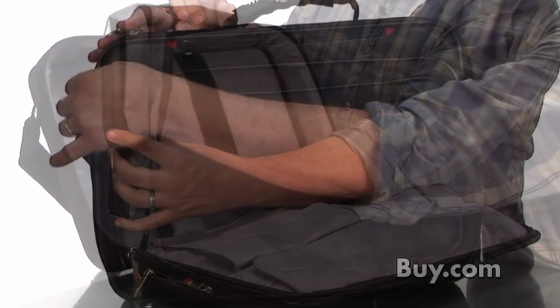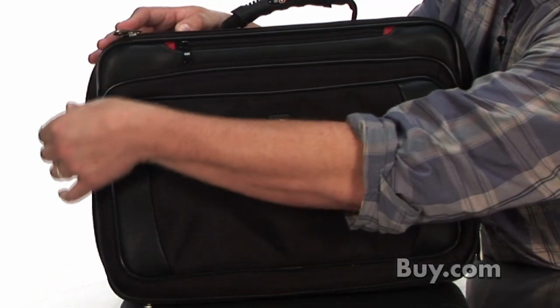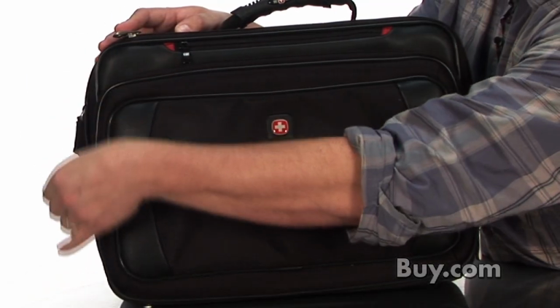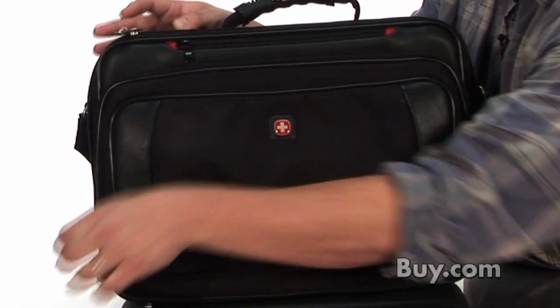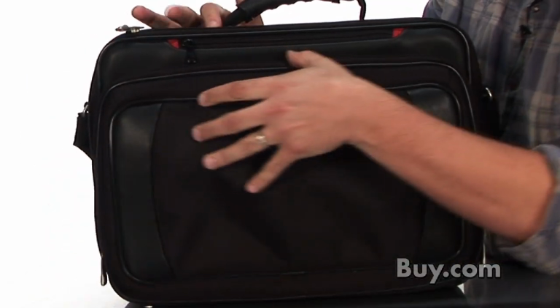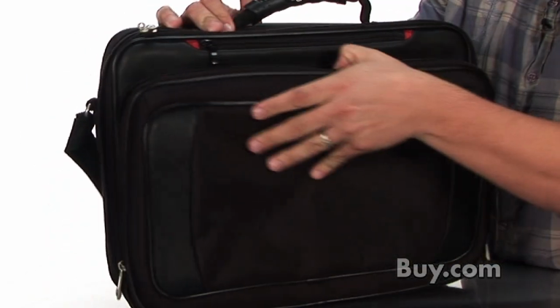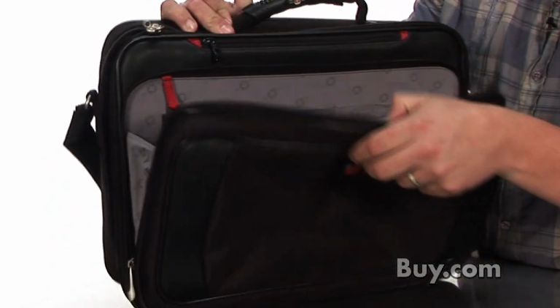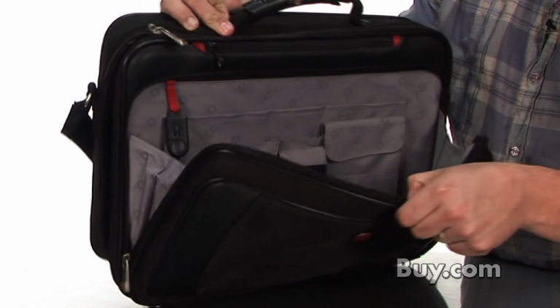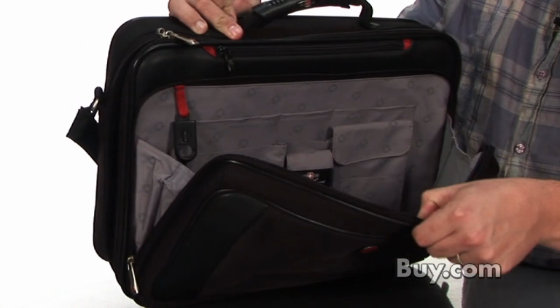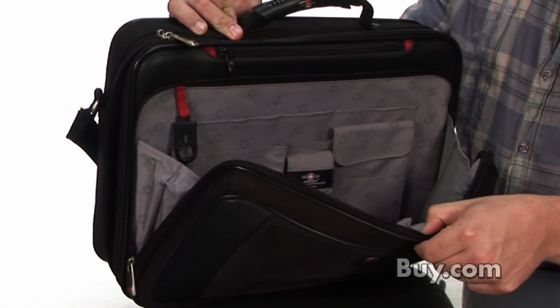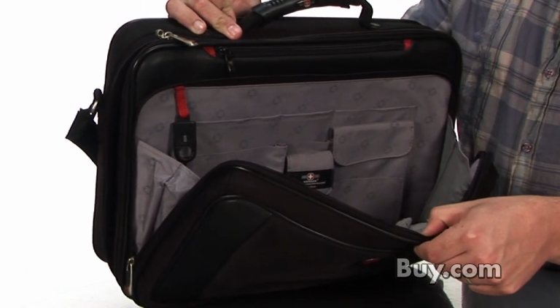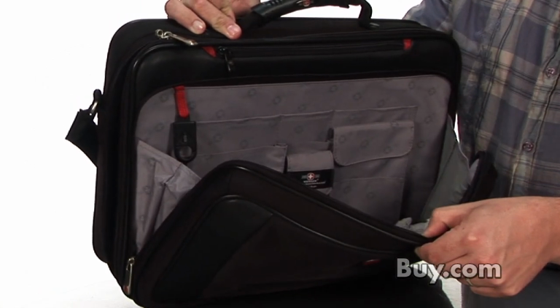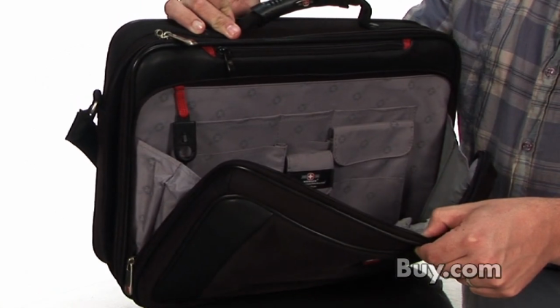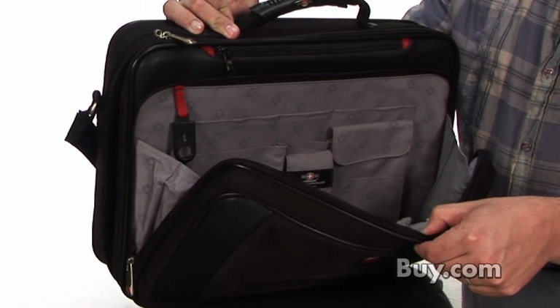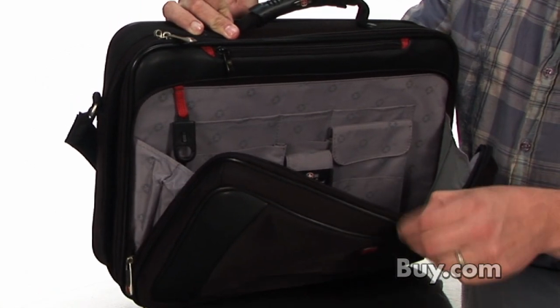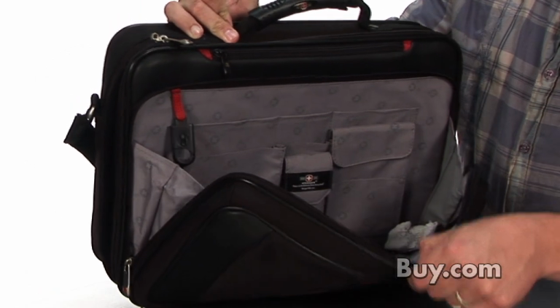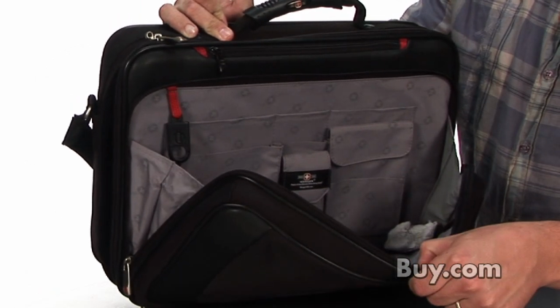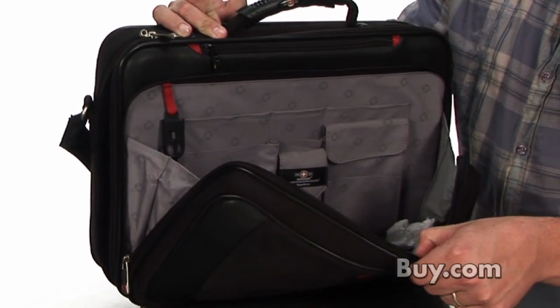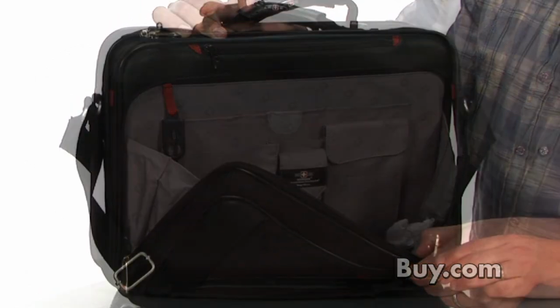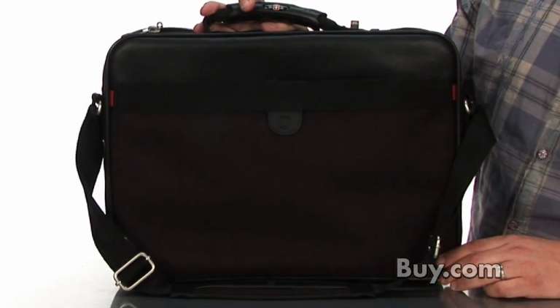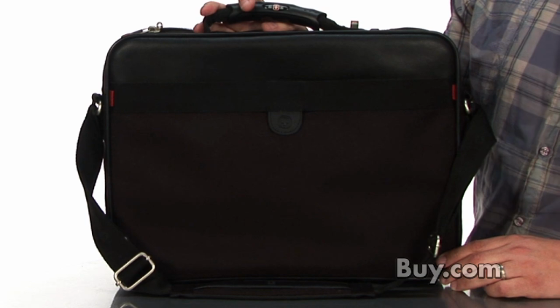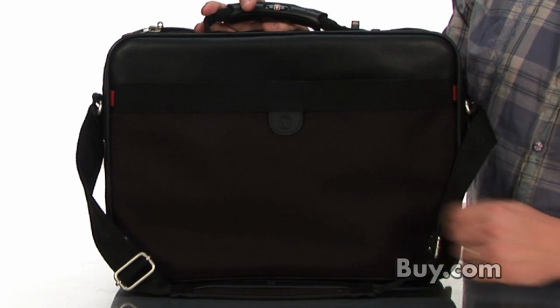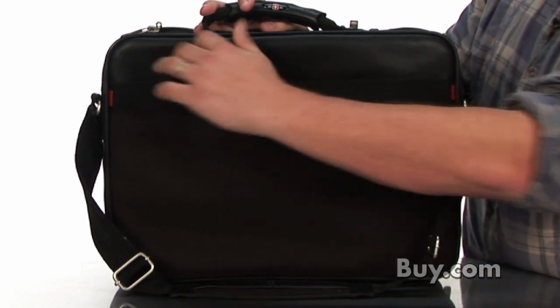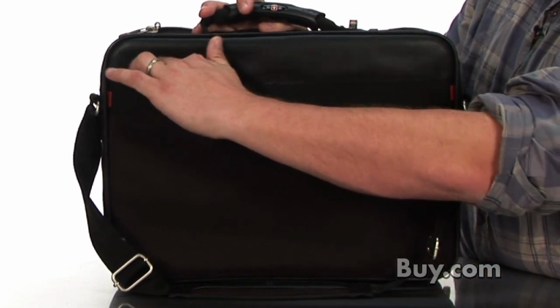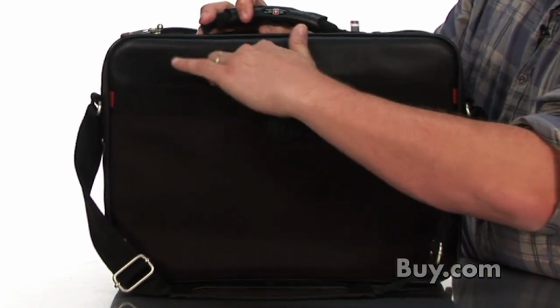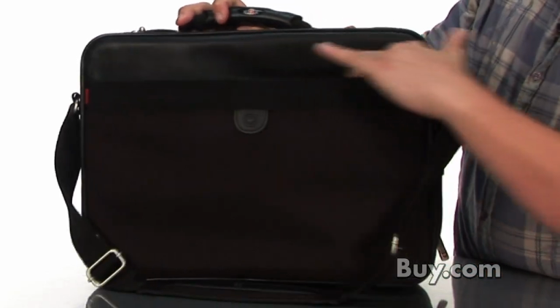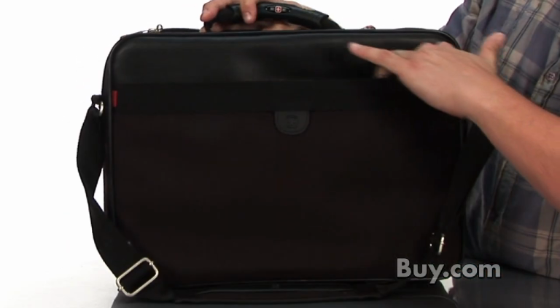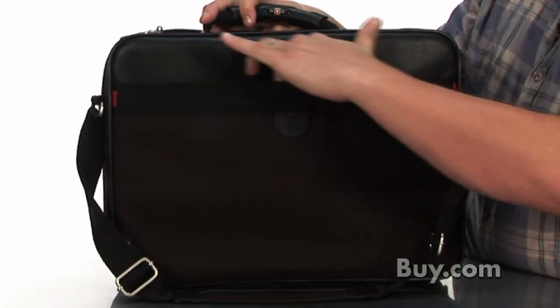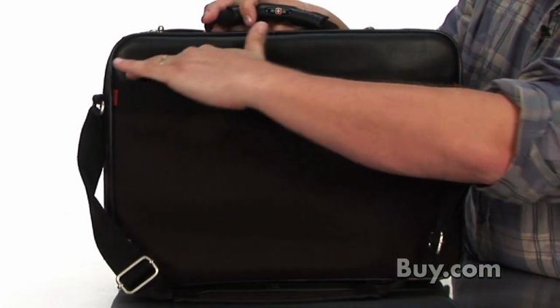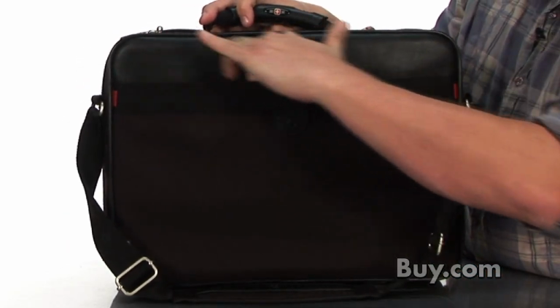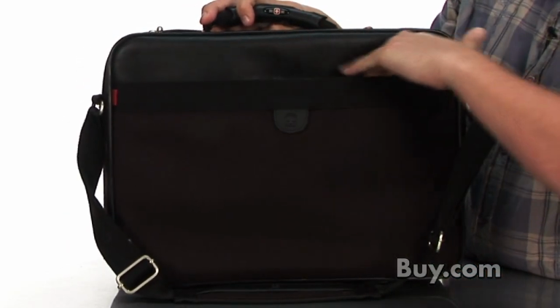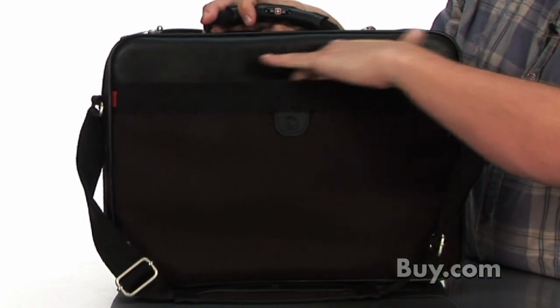A zippered pocket on the front opens to more smaller compartments for the user's mobile phone, business cards, and various office accessories. A back pocket opens via velcro to allow quick access to documents and papers.